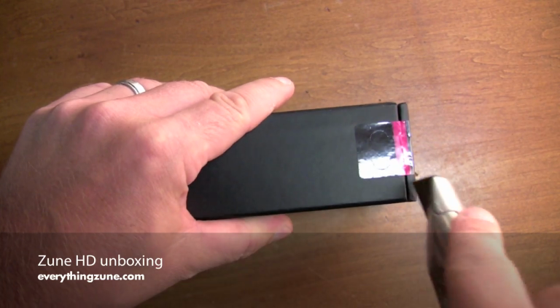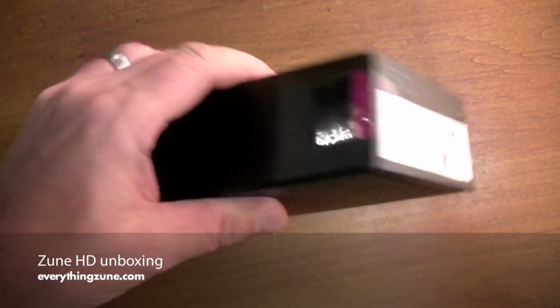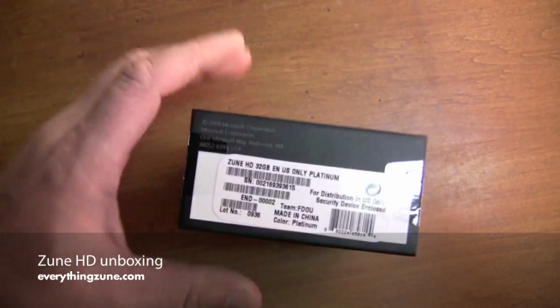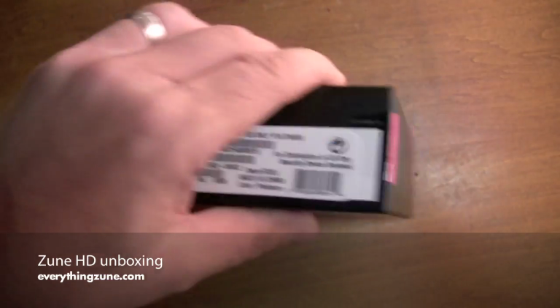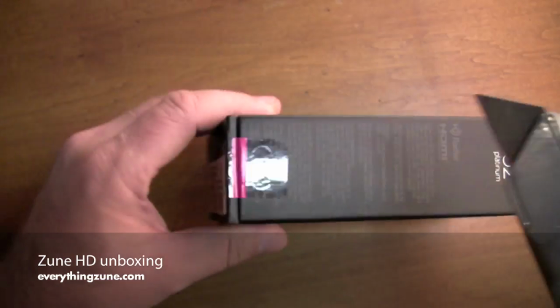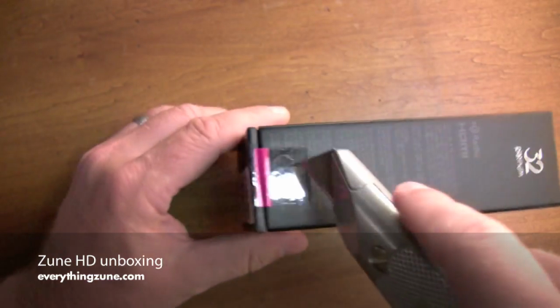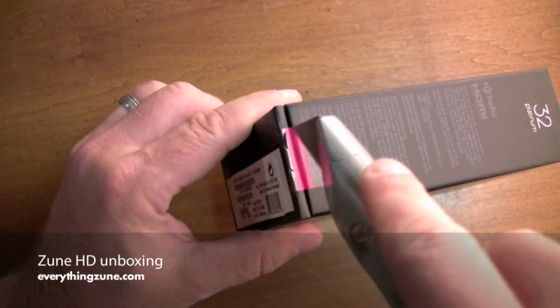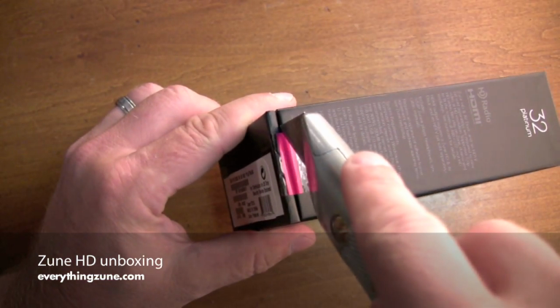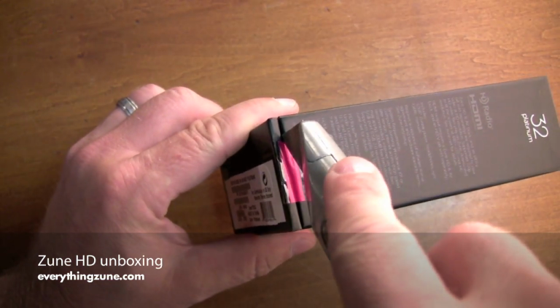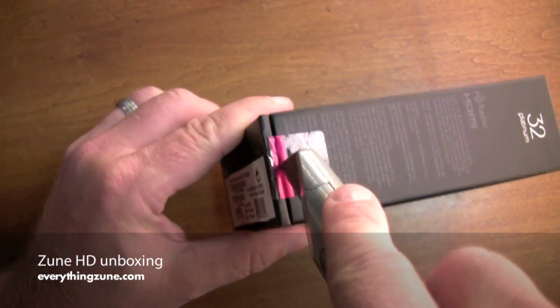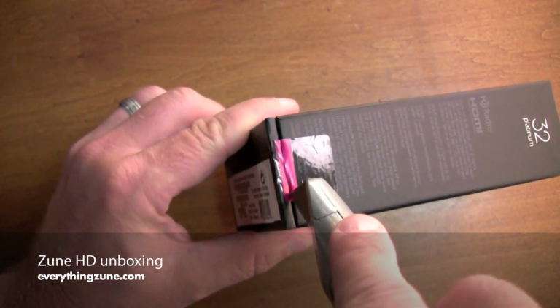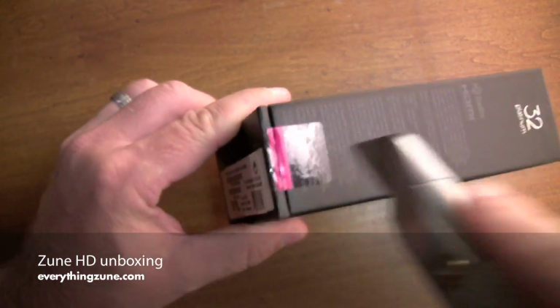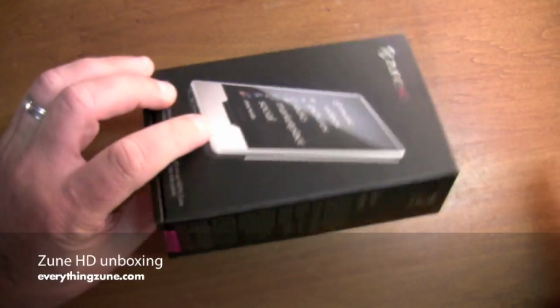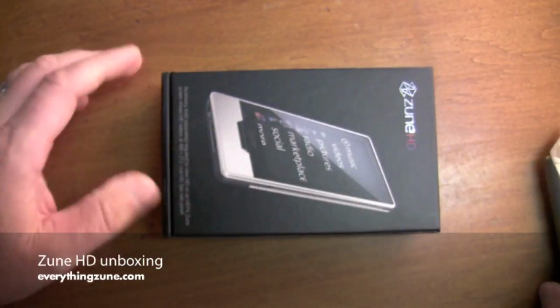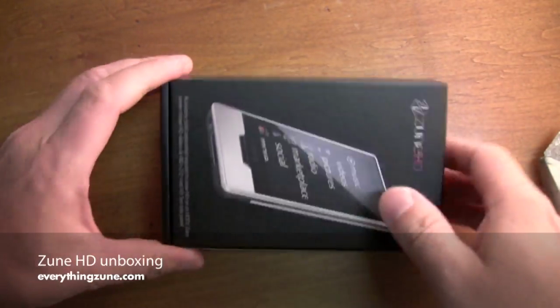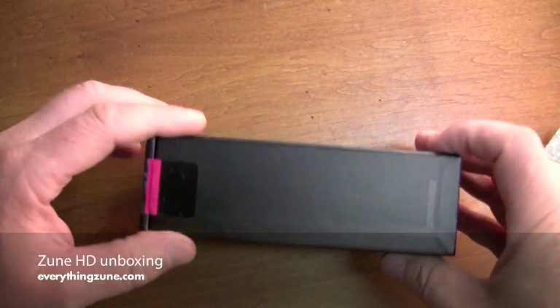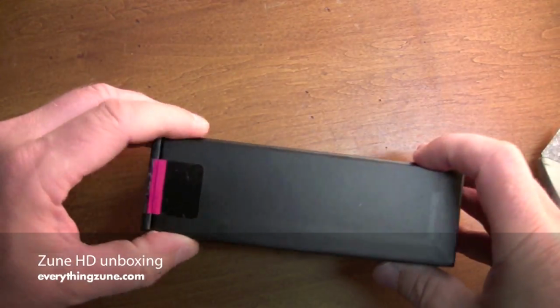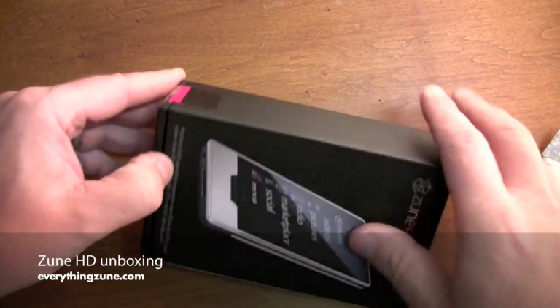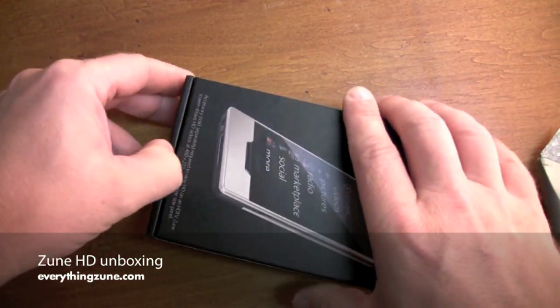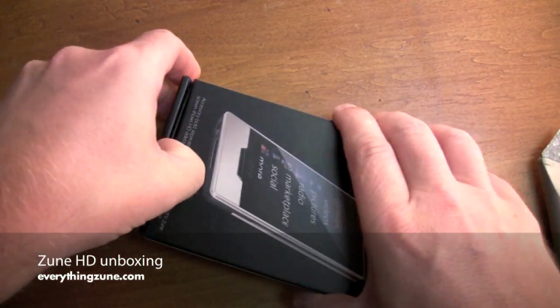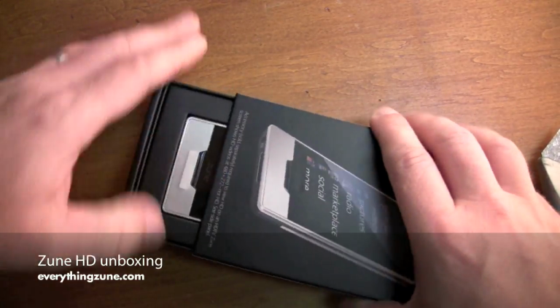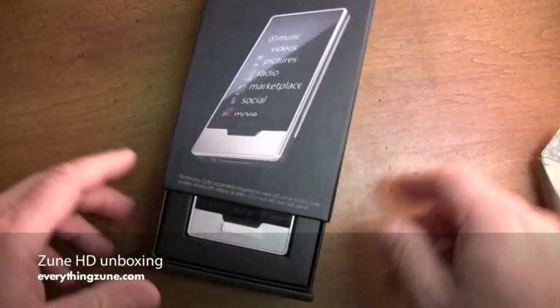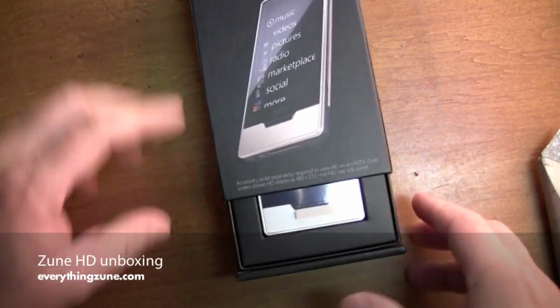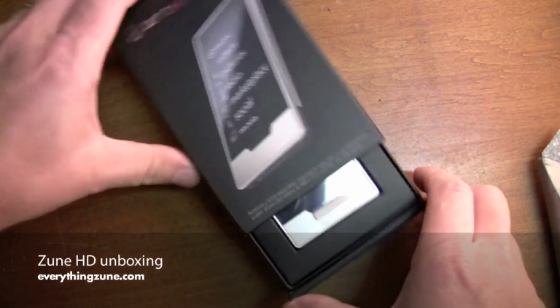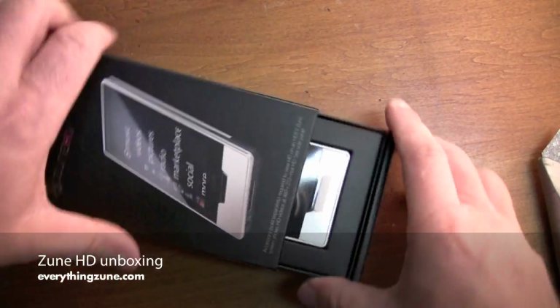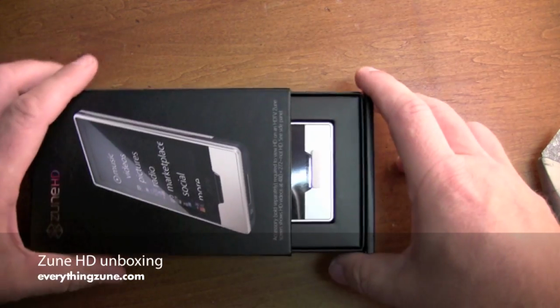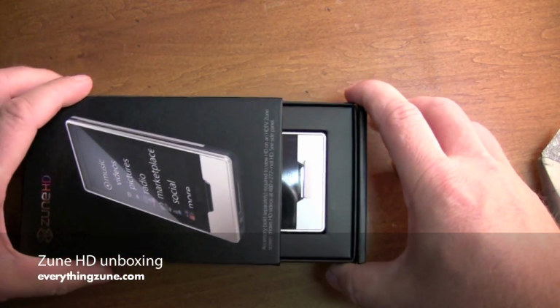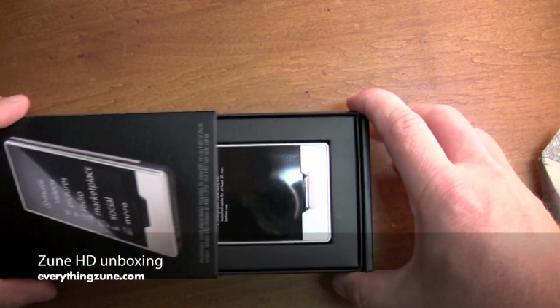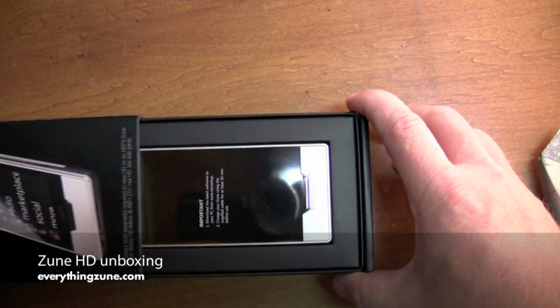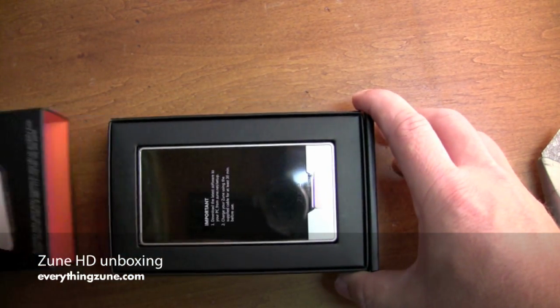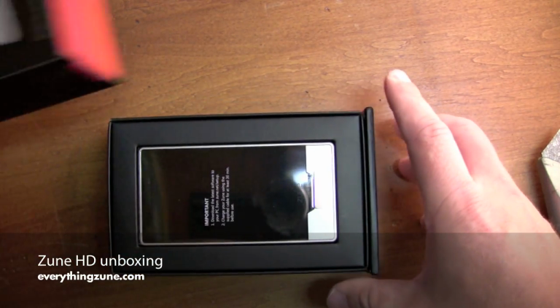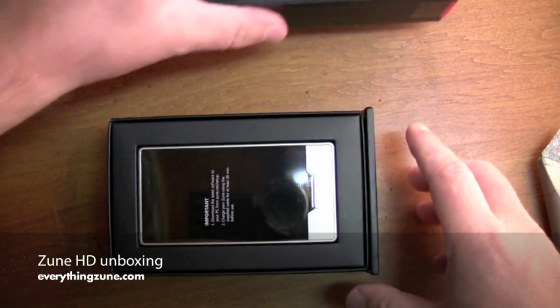Cutting that open. And this is the 32GB platinum version.